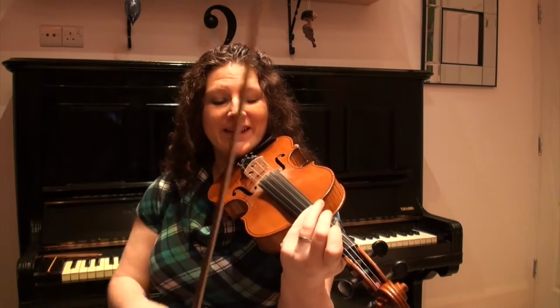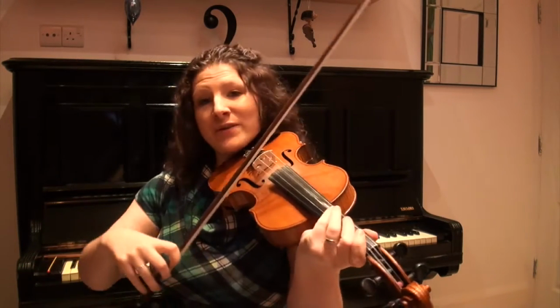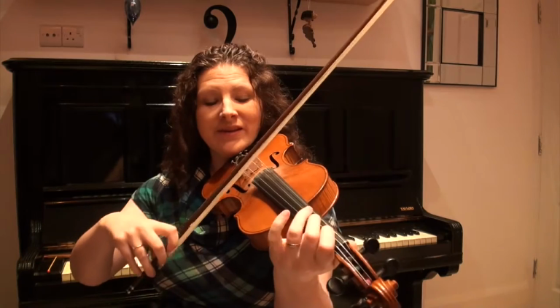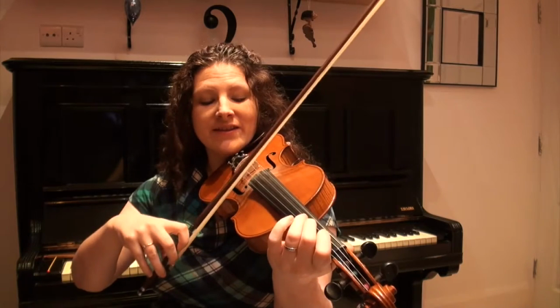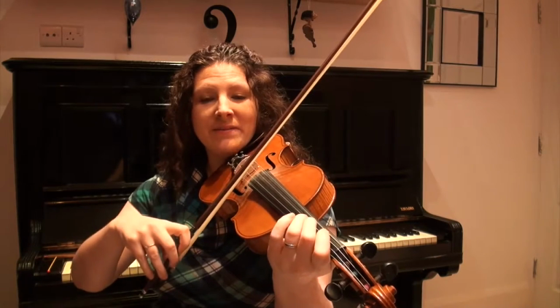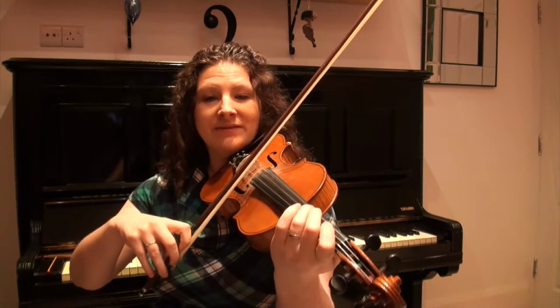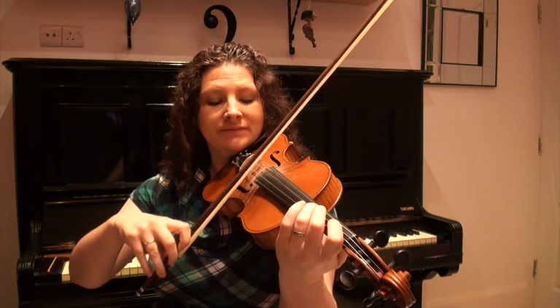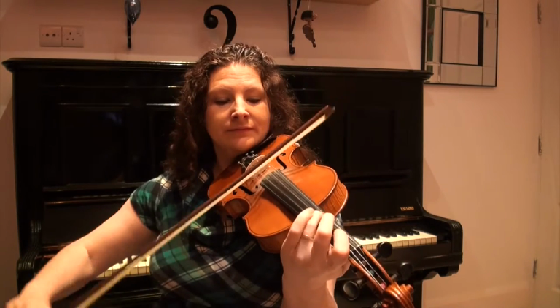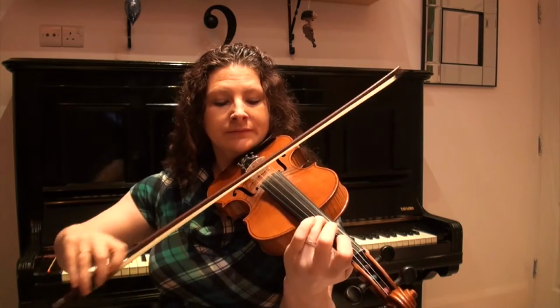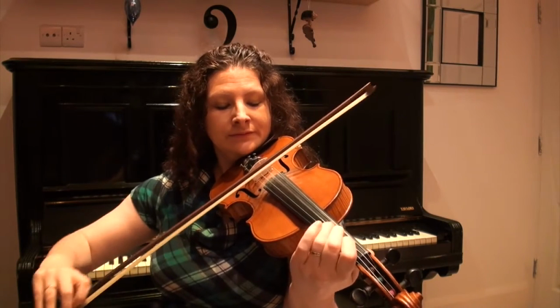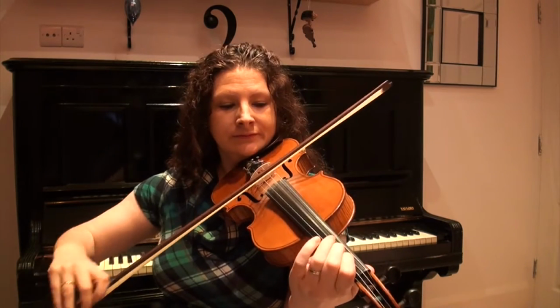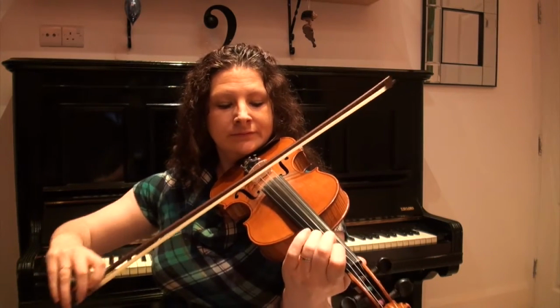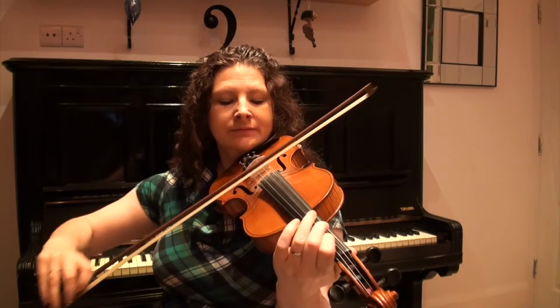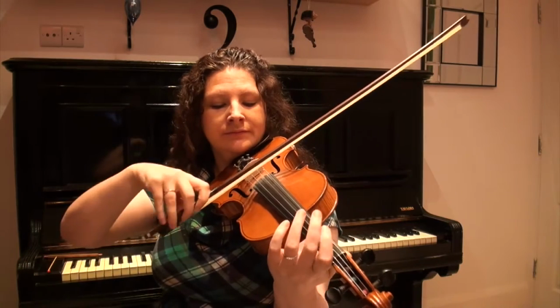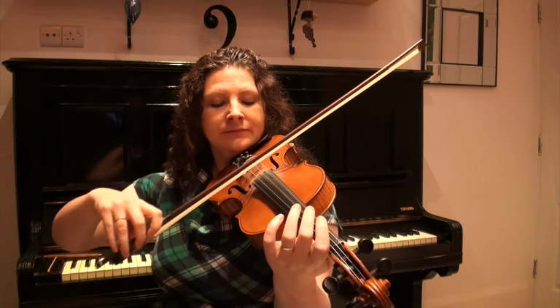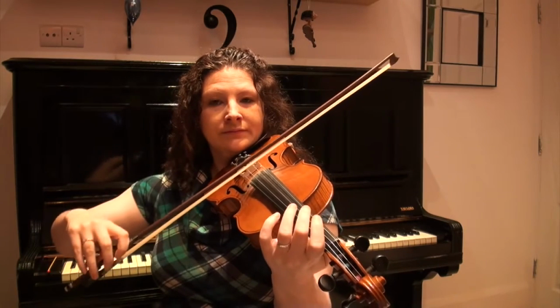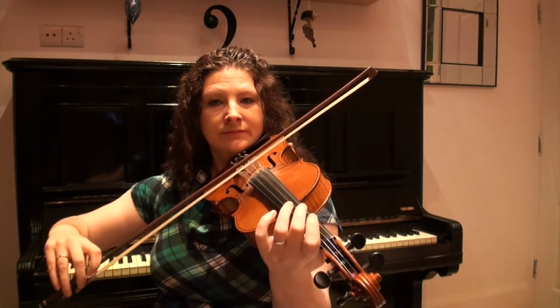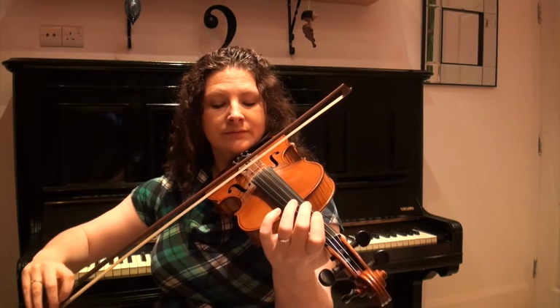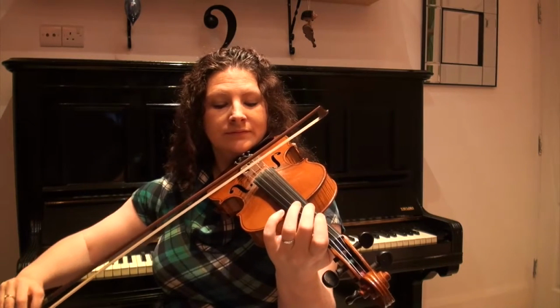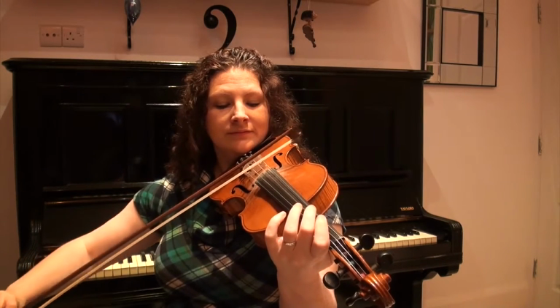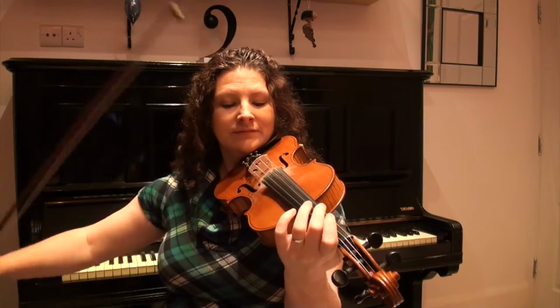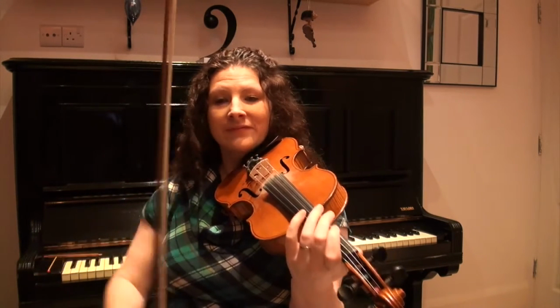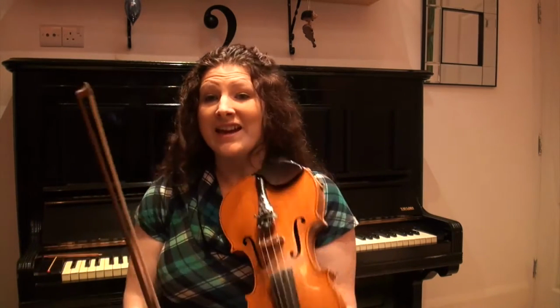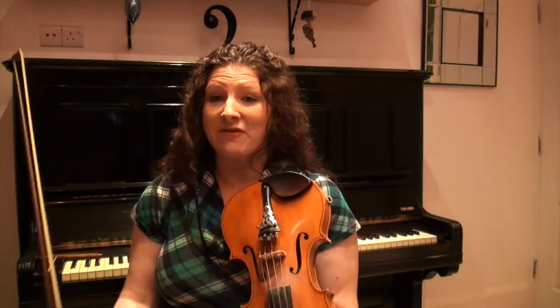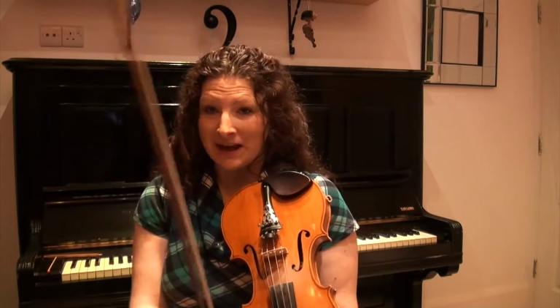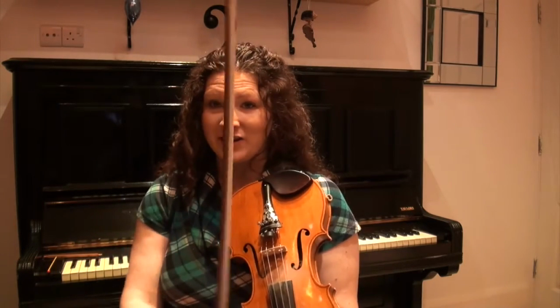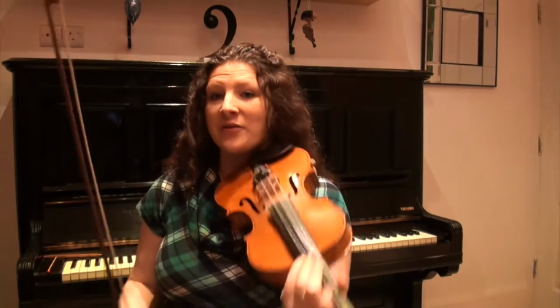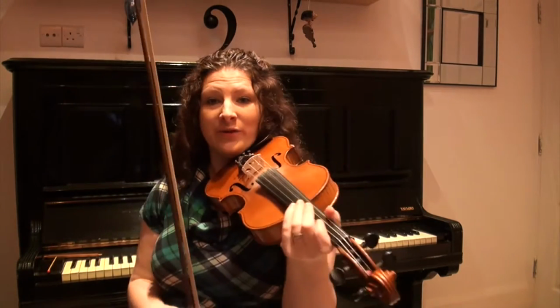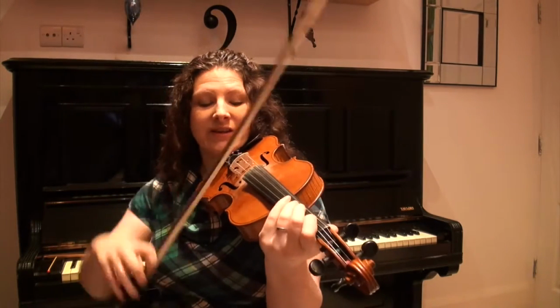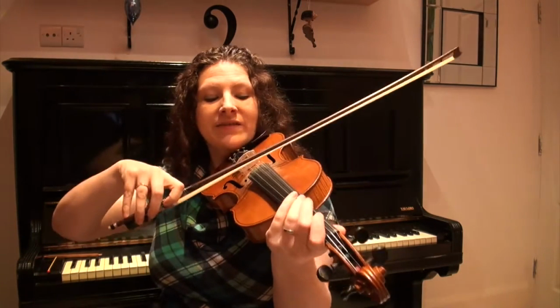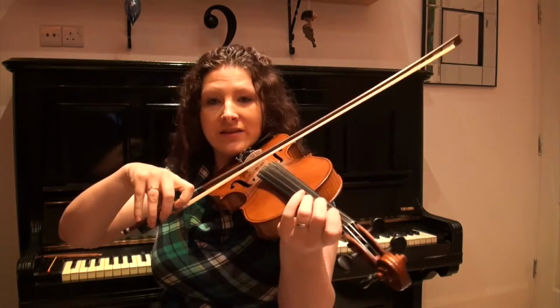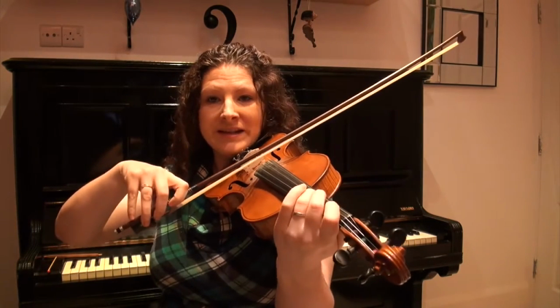One more time through that, starting on the open A. So let's go right back to the beginning and try the whole tune all the way through, starting on an open D.